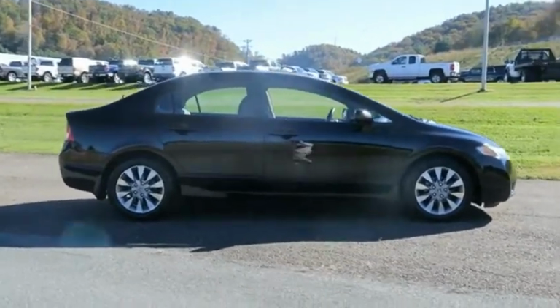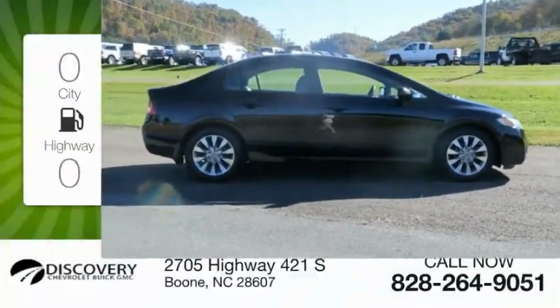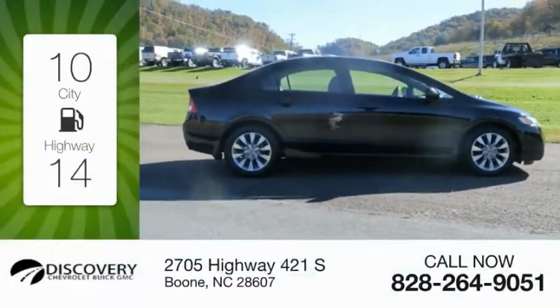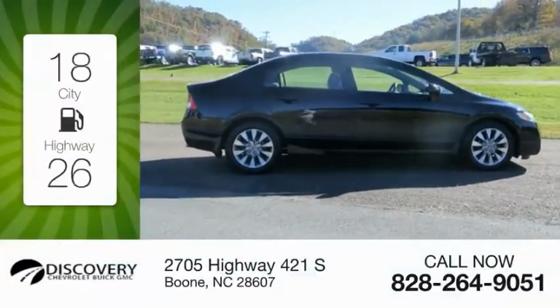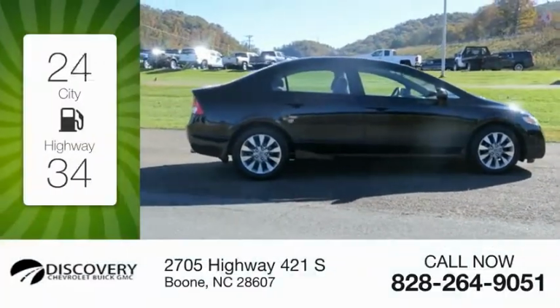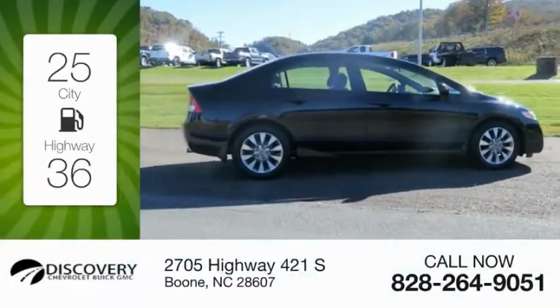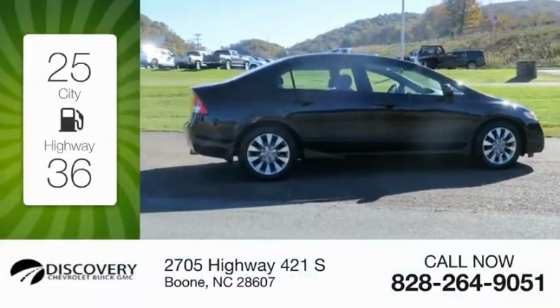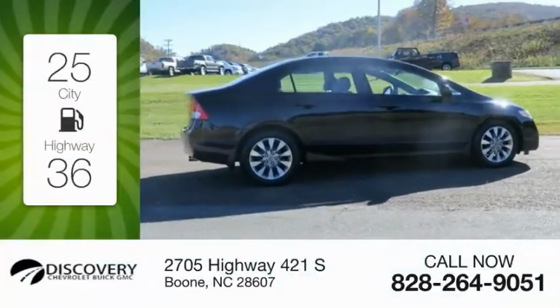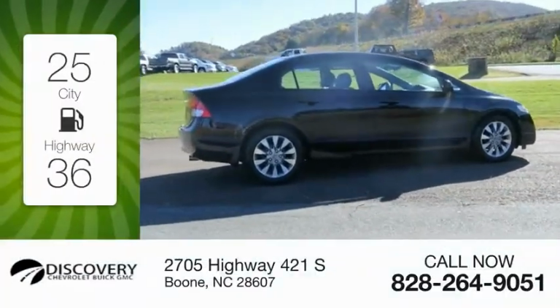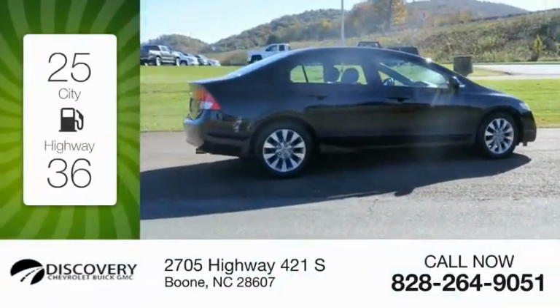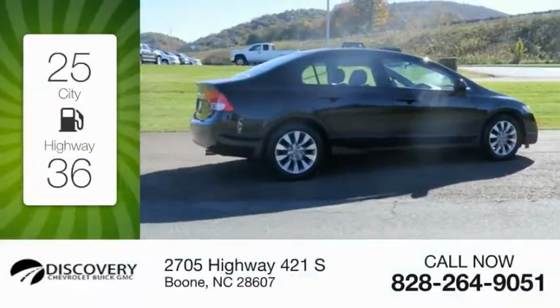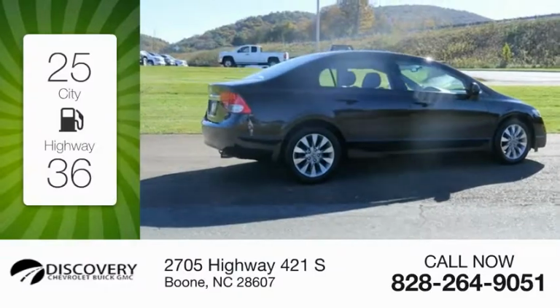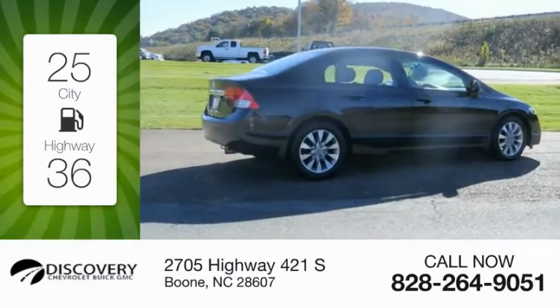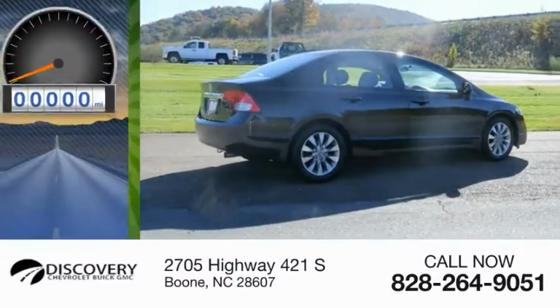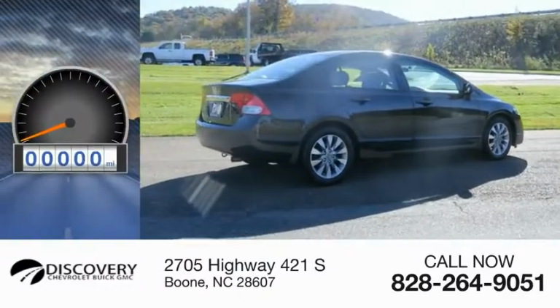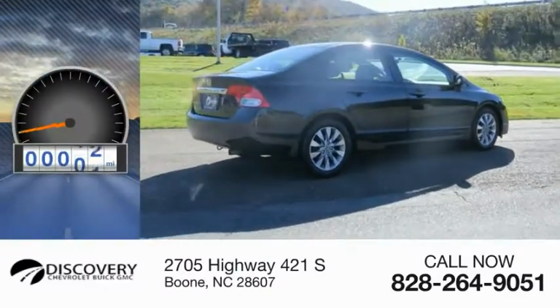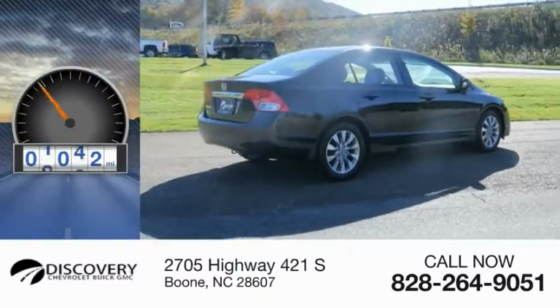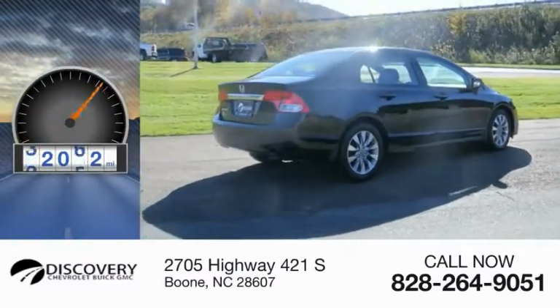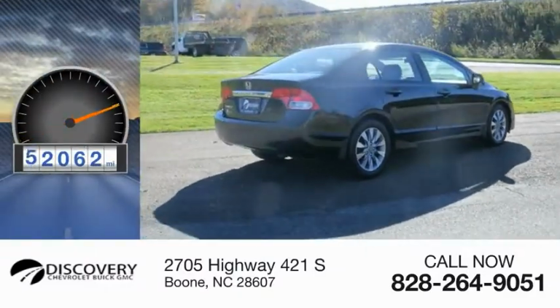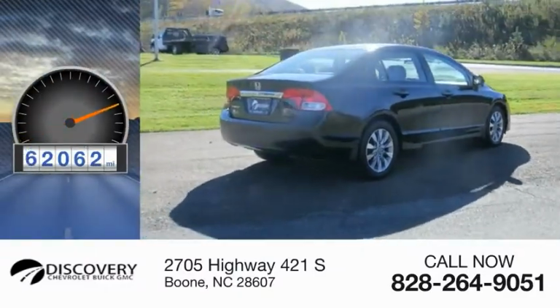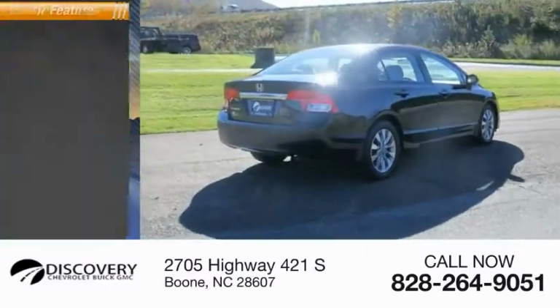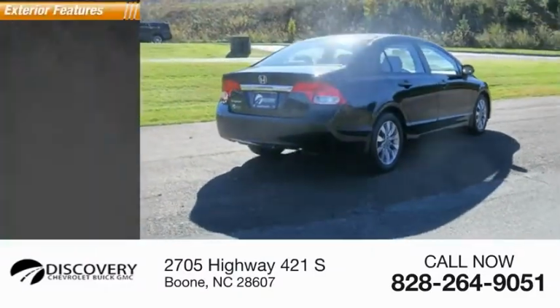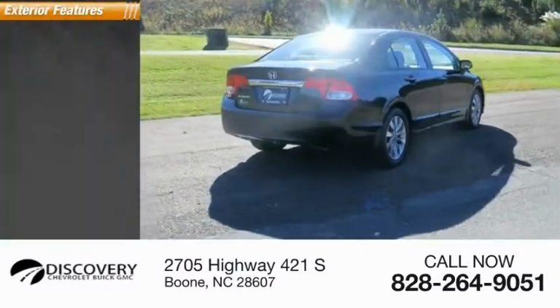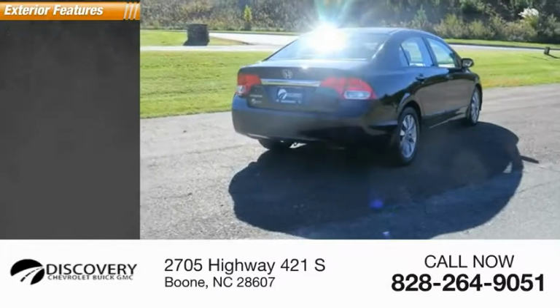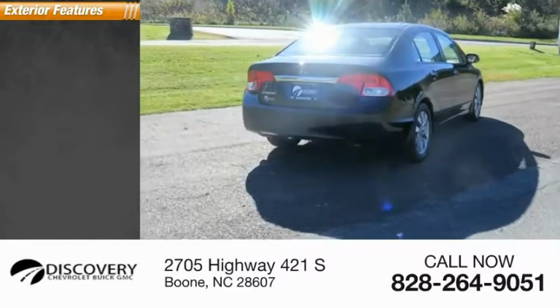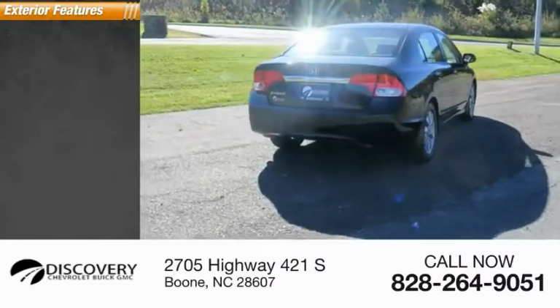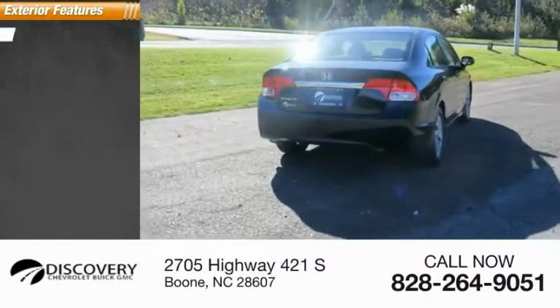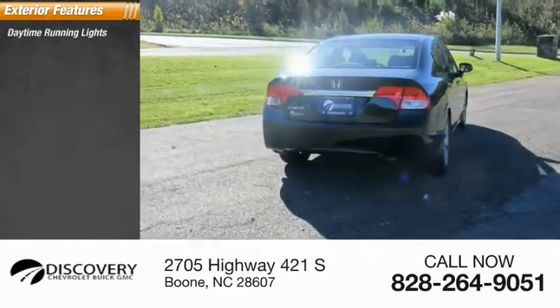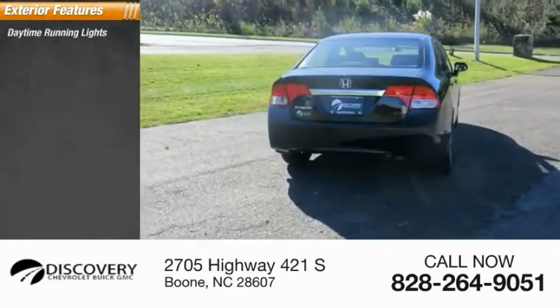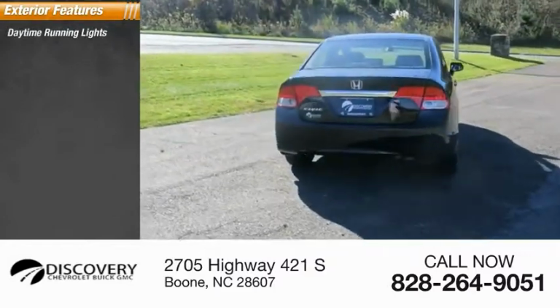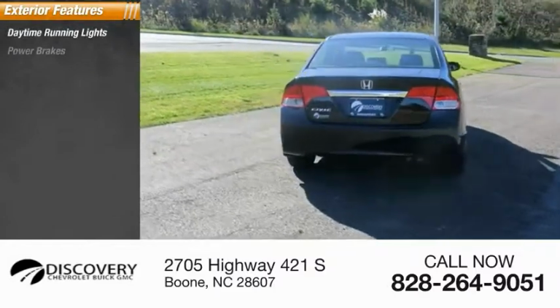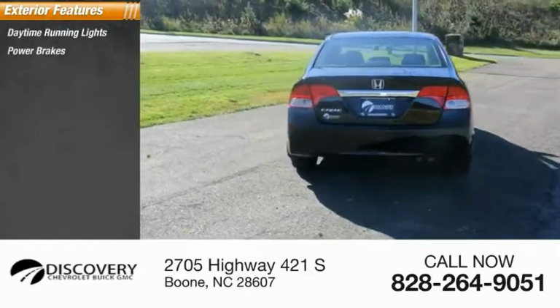Great fuel efficiency saves you money by requiring fewer trips to the gas station. This vehicle has less than 65,000 miles. Here are some of this vehicle's great options: daytime running lights, power brakes.